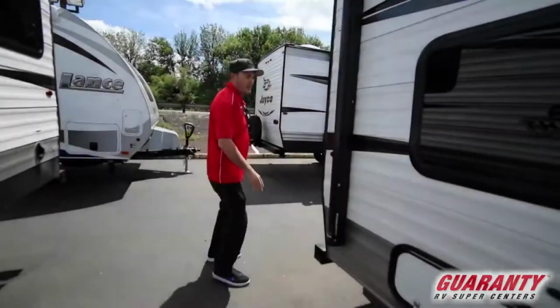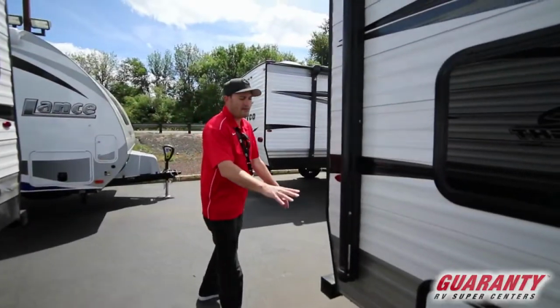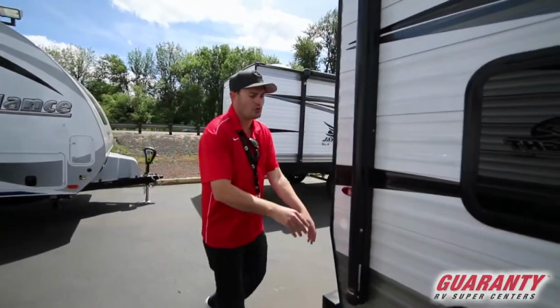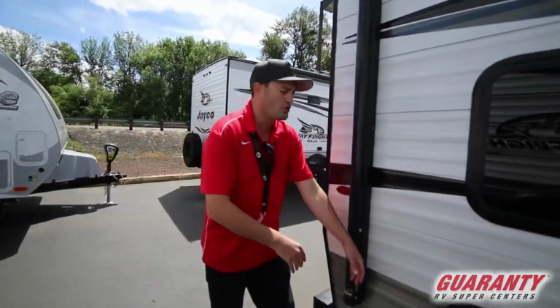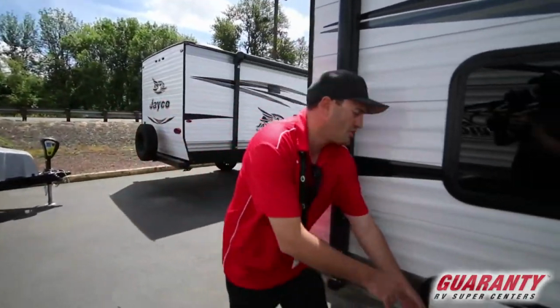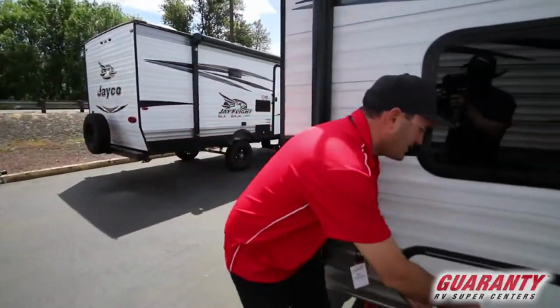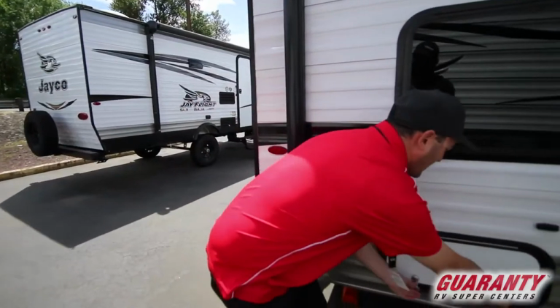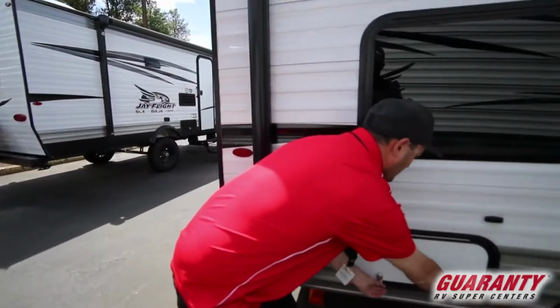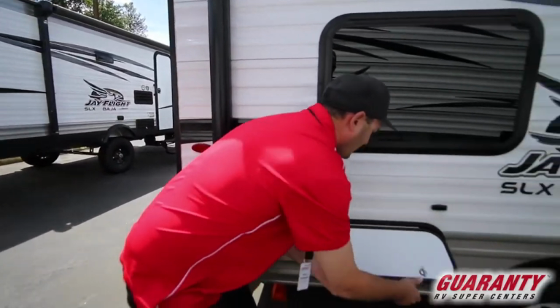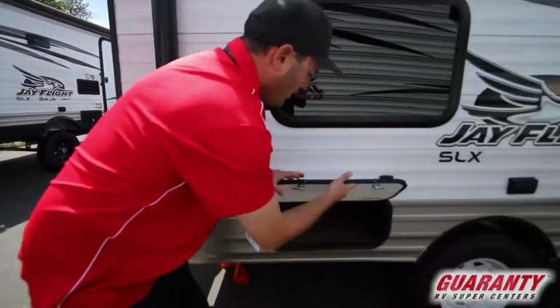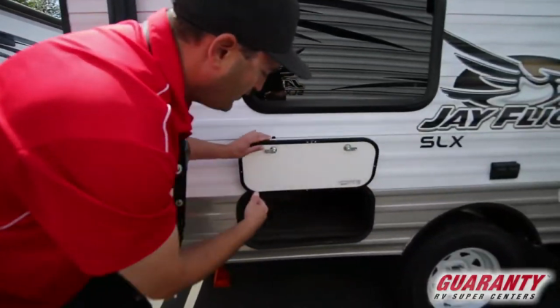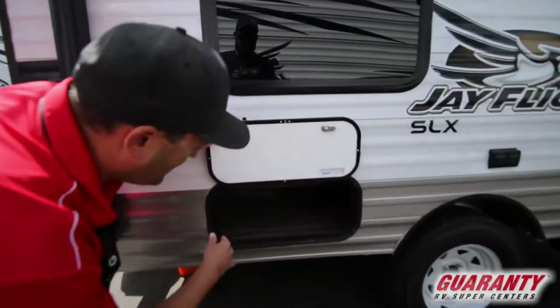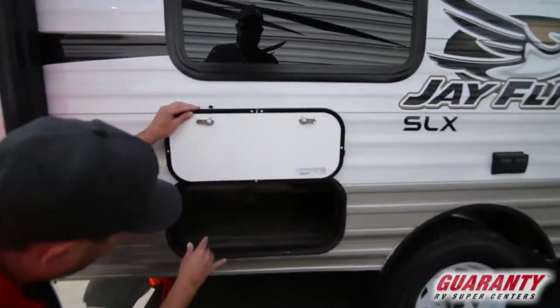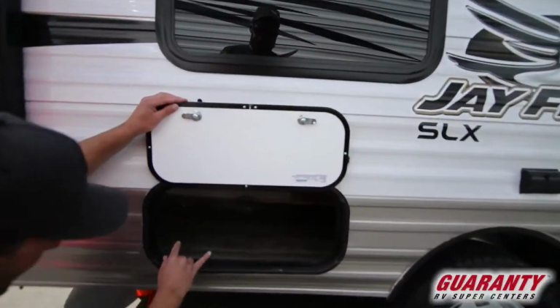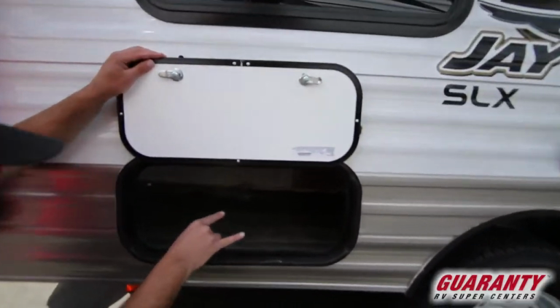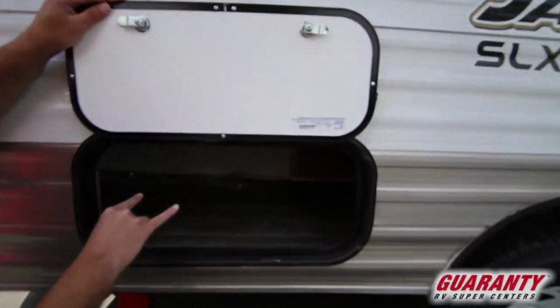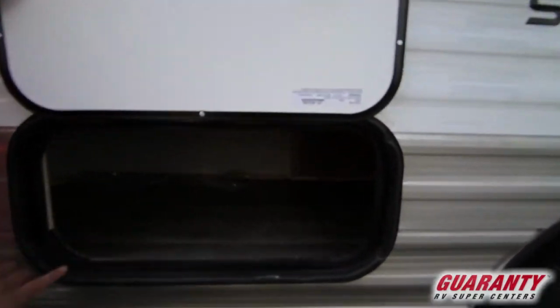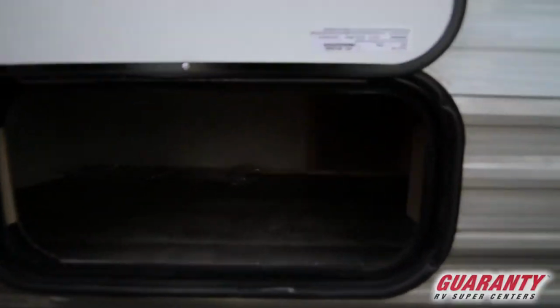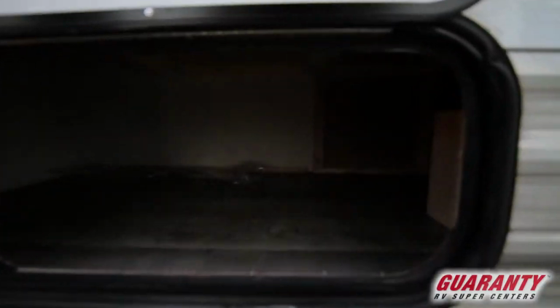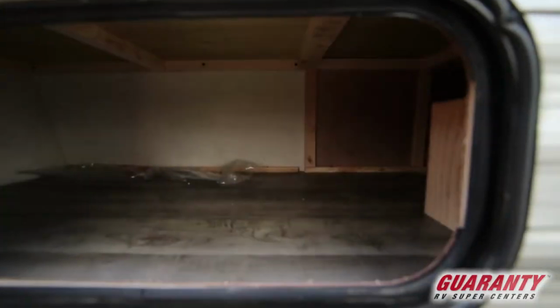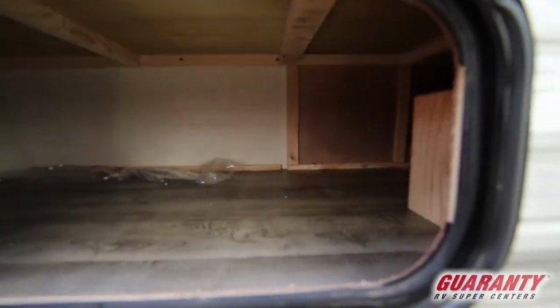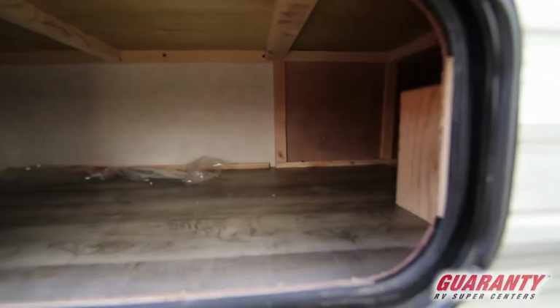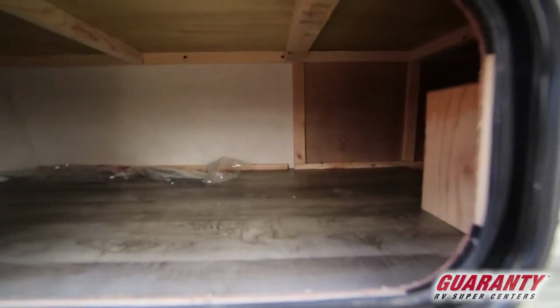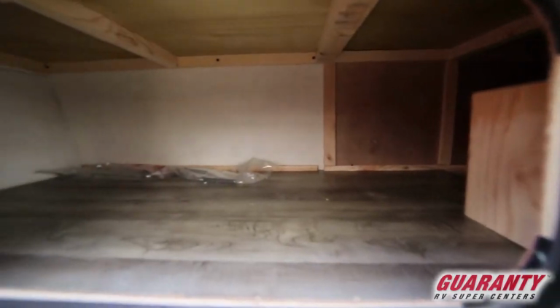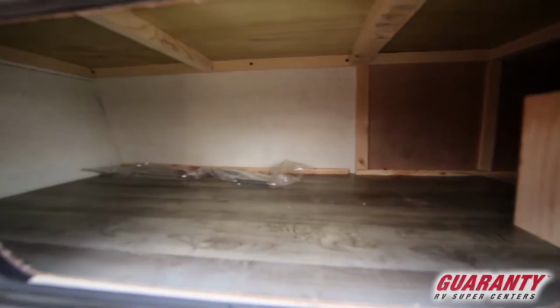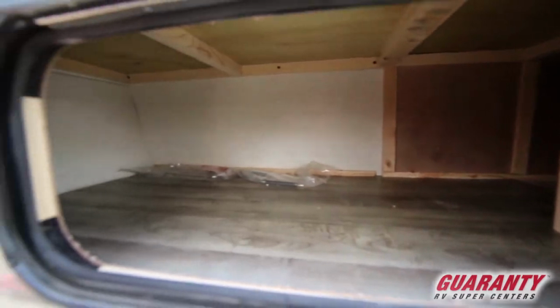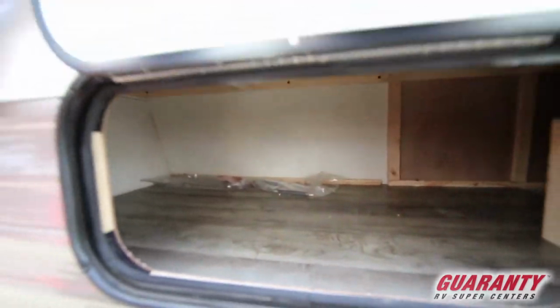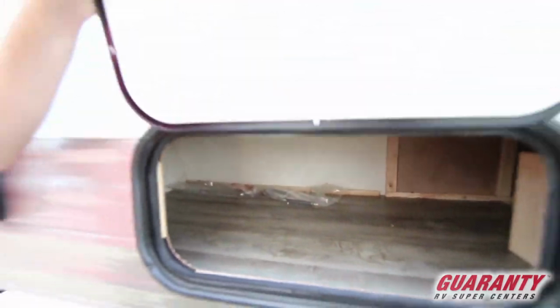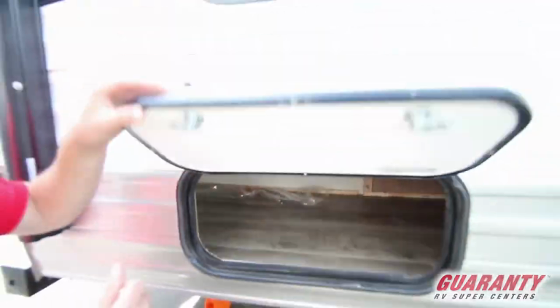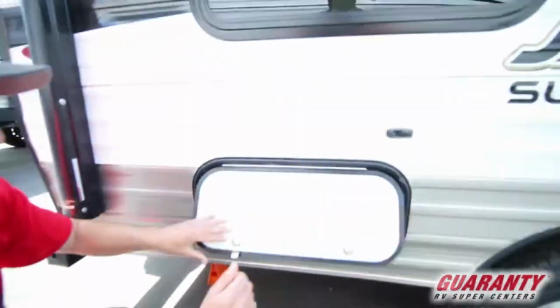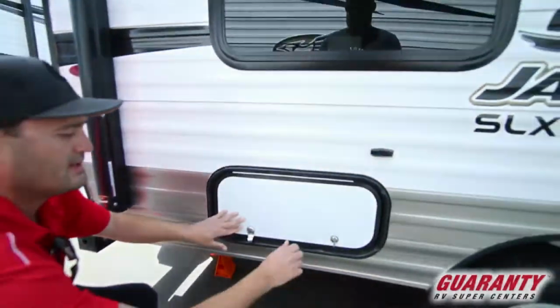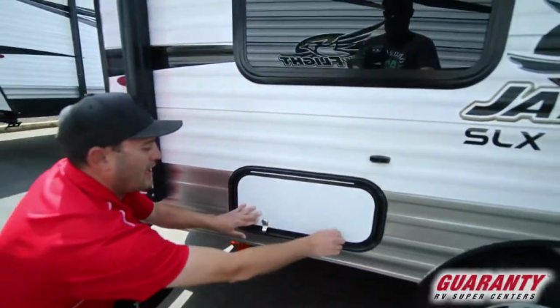On the outside of this side, you have an outdoor storage compartment you can access here. It's a pretty good area that goes underneath that back bottom bunk, and you can also access it from the inside.